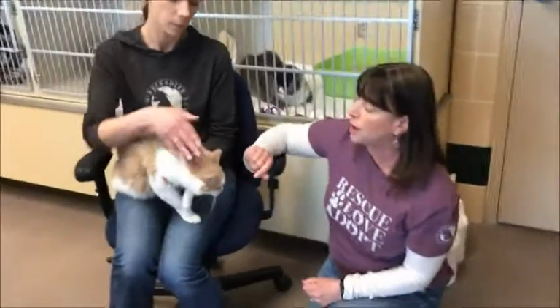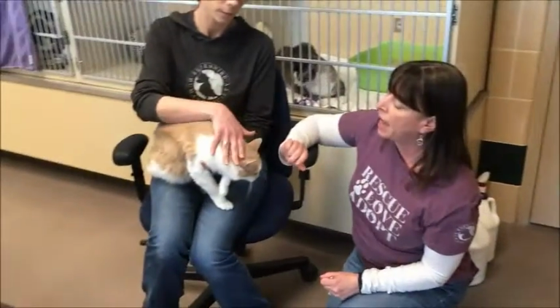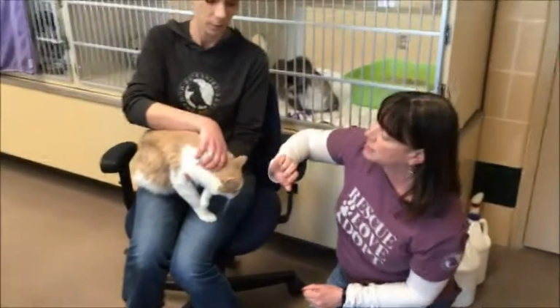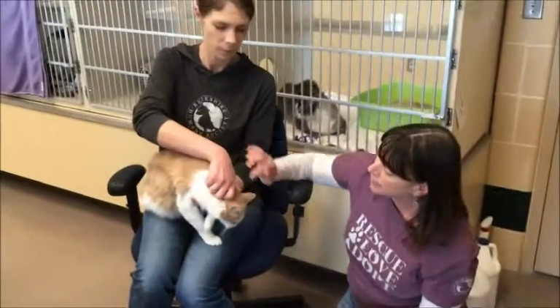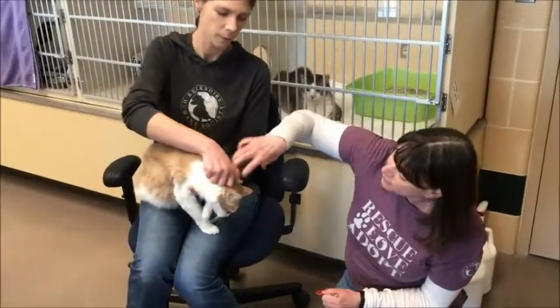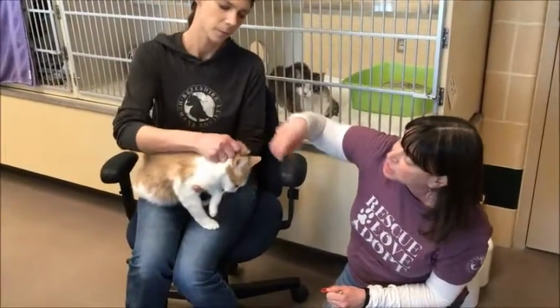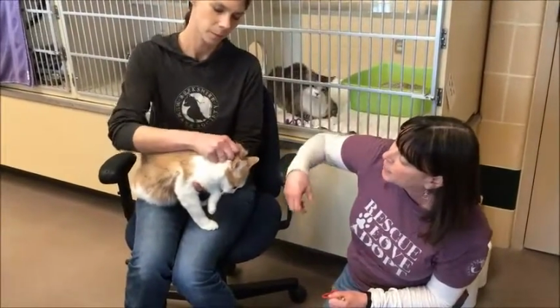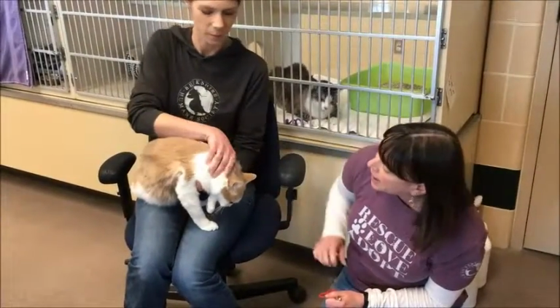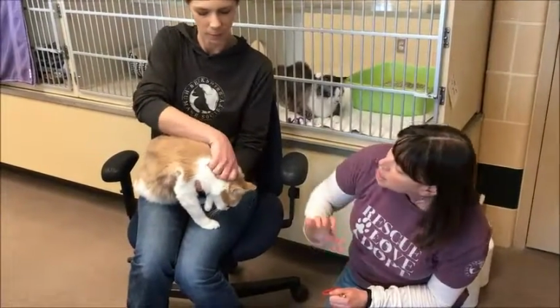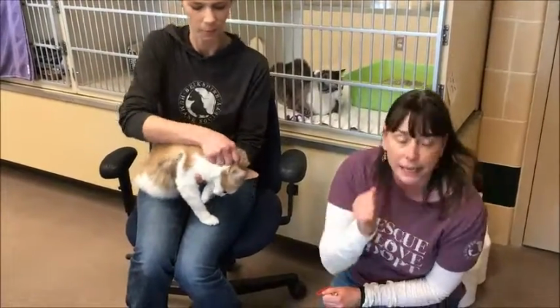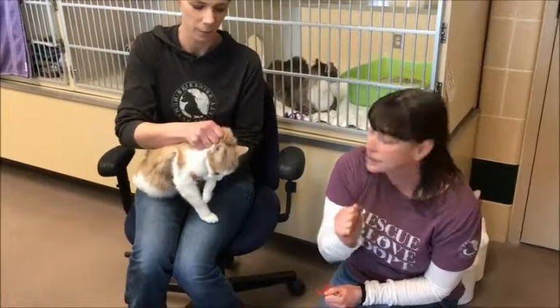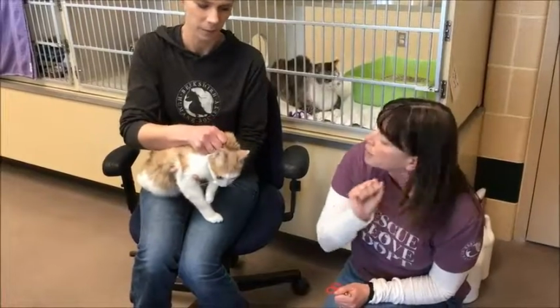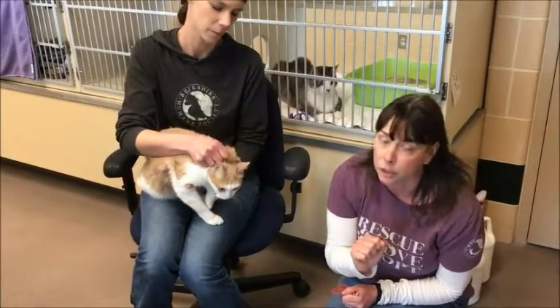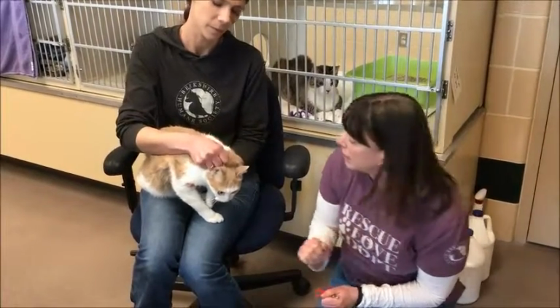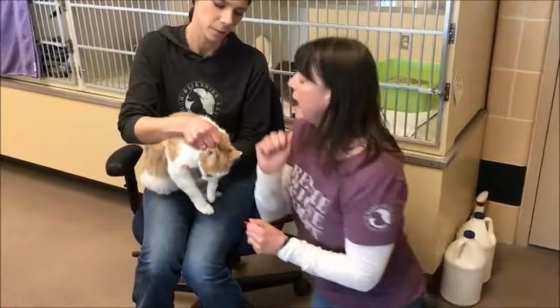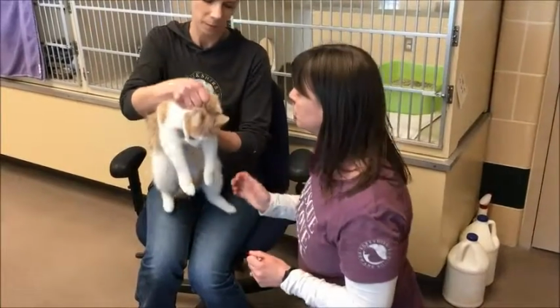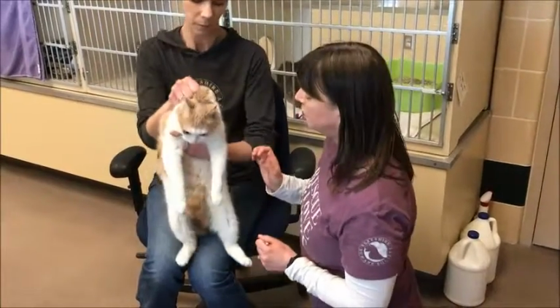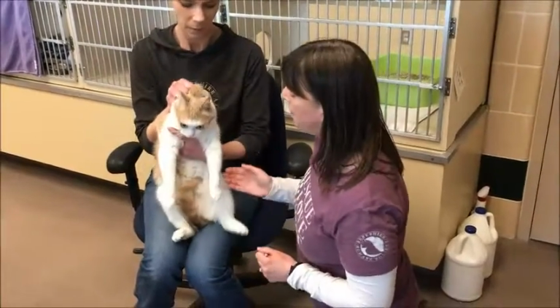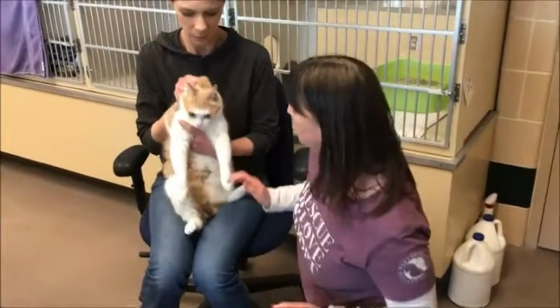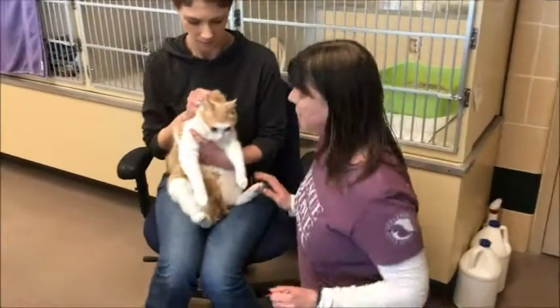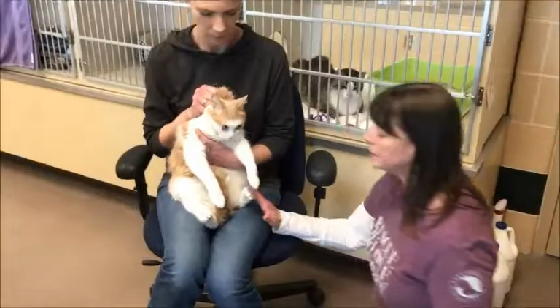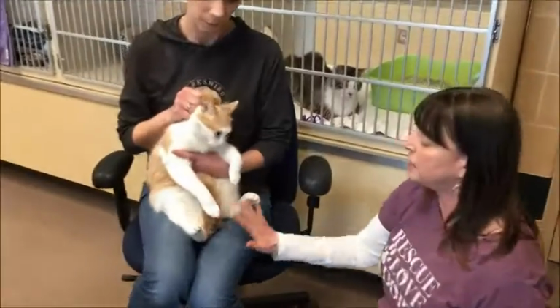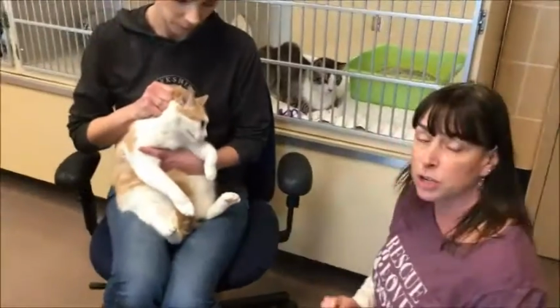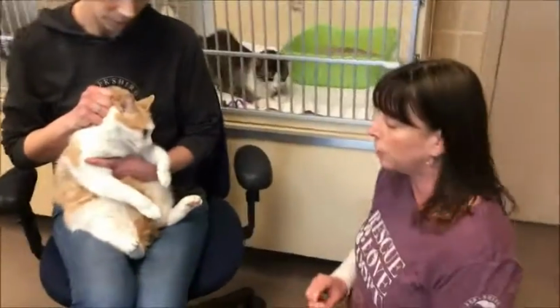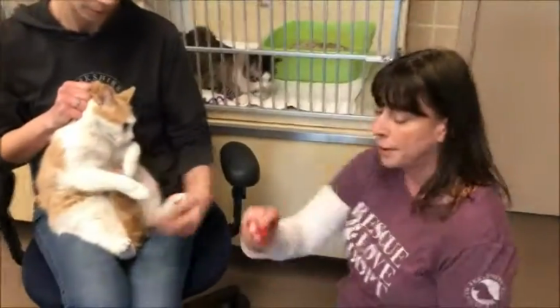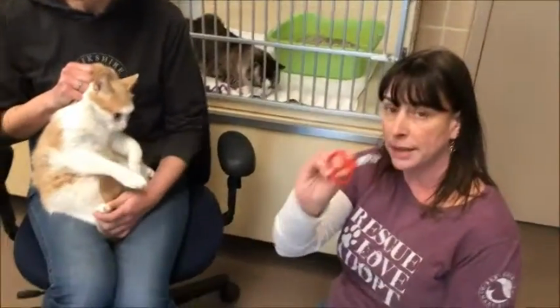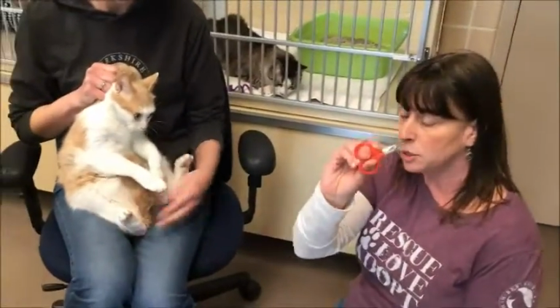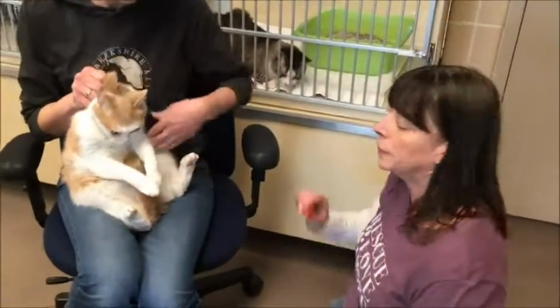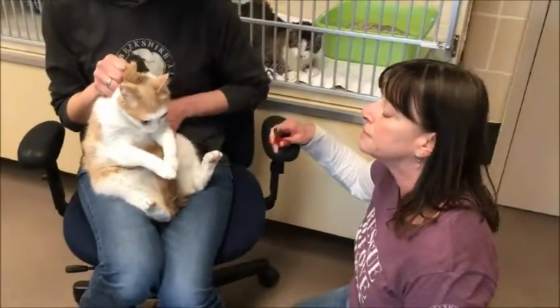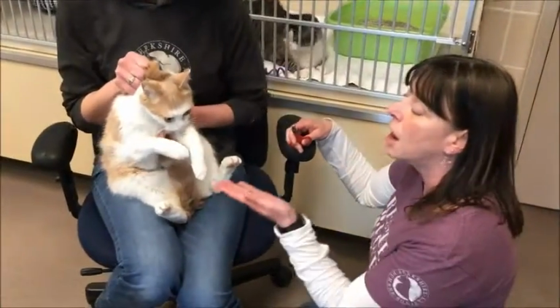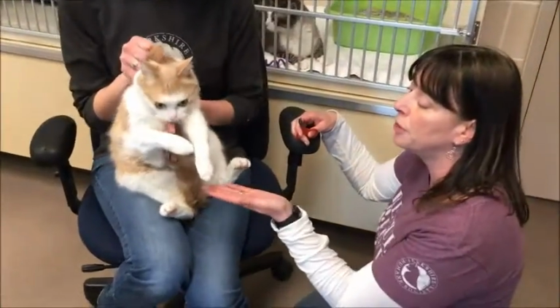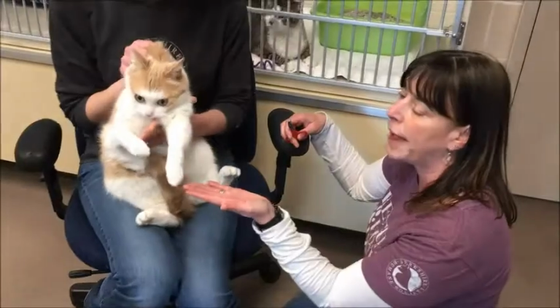The holder is actually going to scruff the cat, which is the extra skin in the back of the neck. You want to get a decent amount of it — you're not going to hurt the kitty — and she's just going to lift the kitty up and support it, with its legs on her lap. Then I'm going to take my toenail clippers.